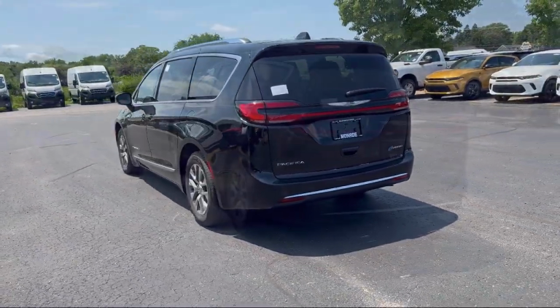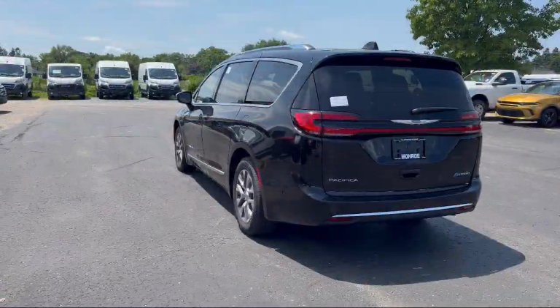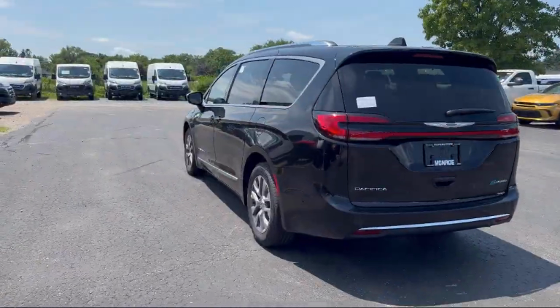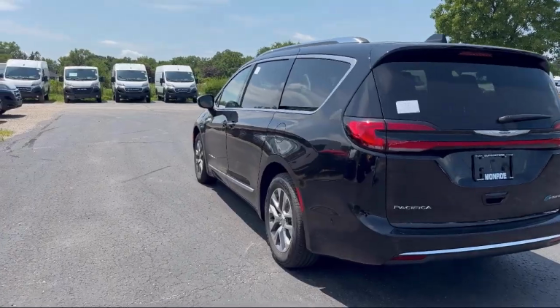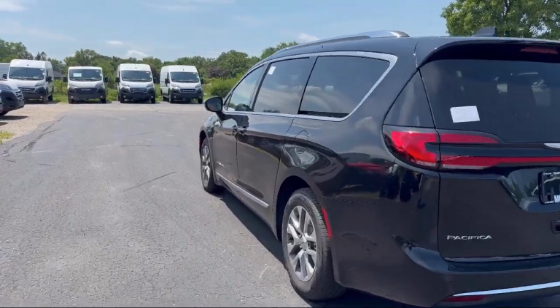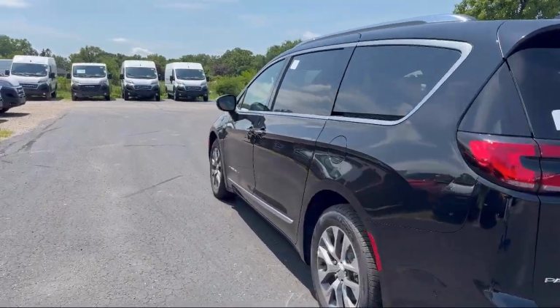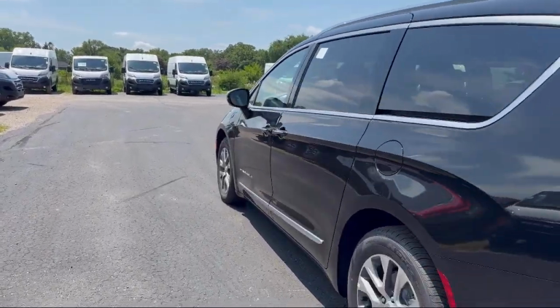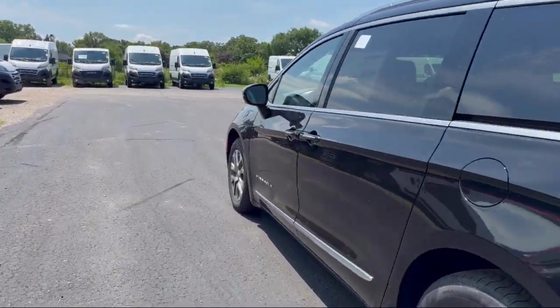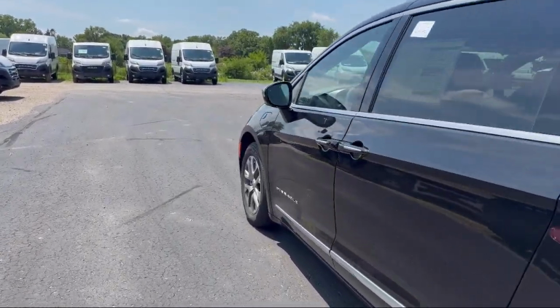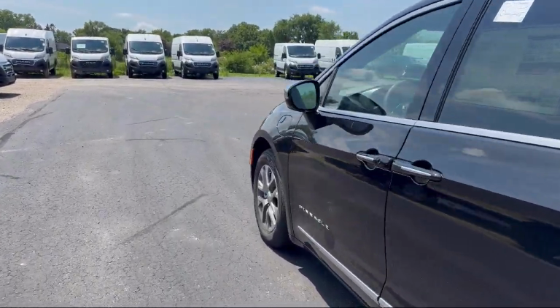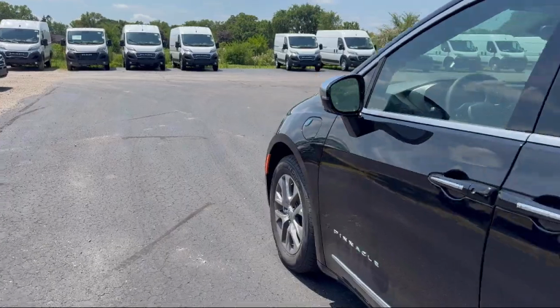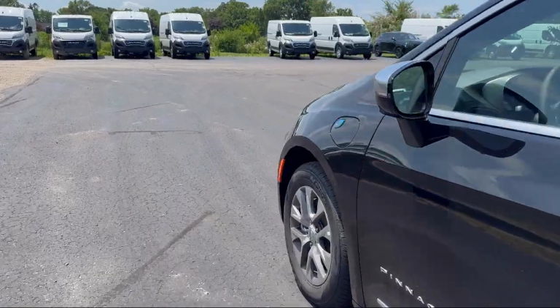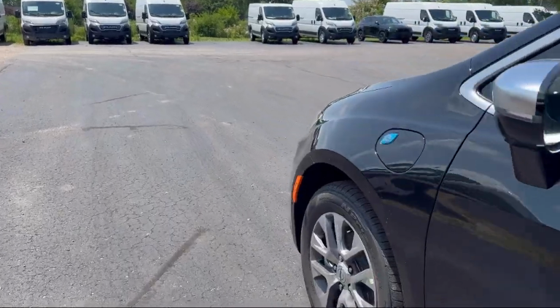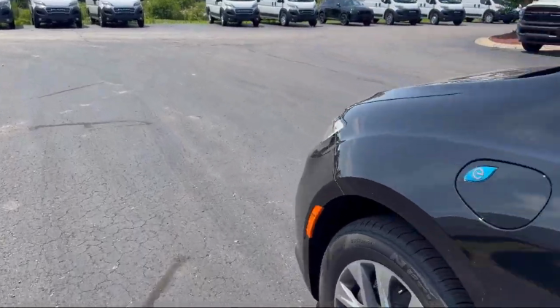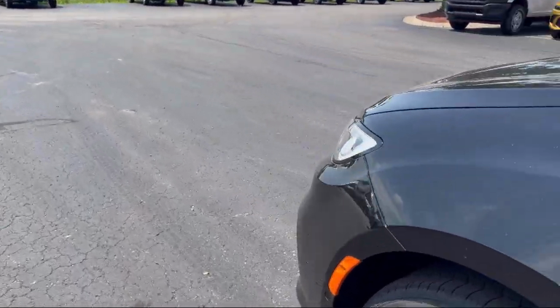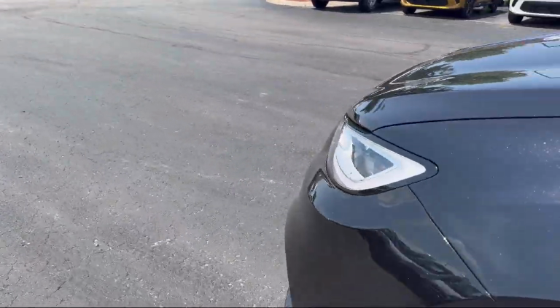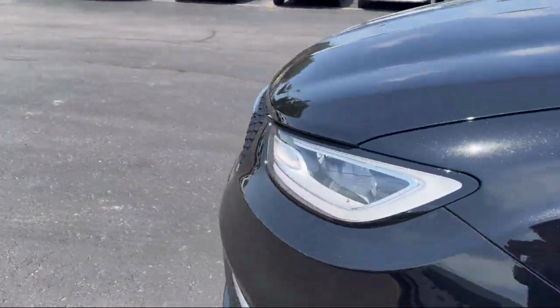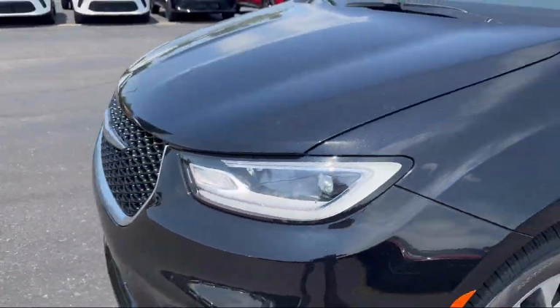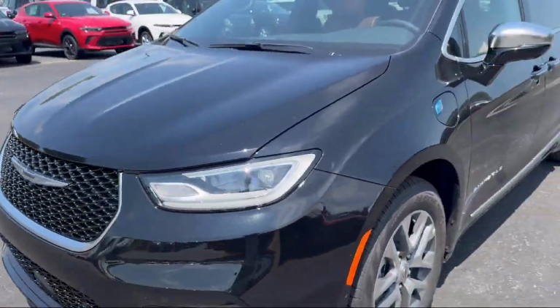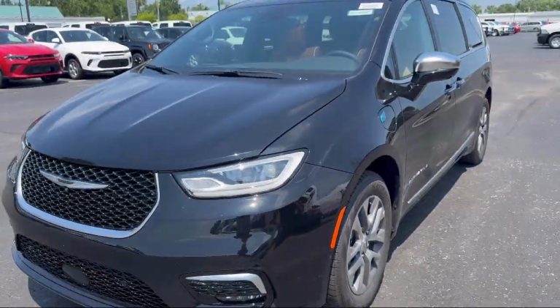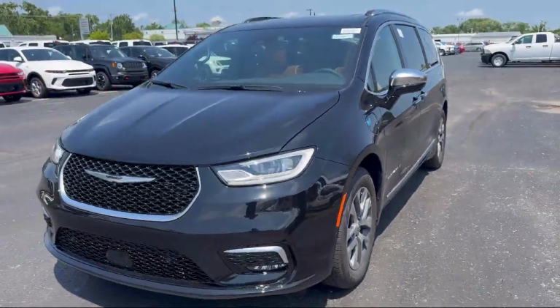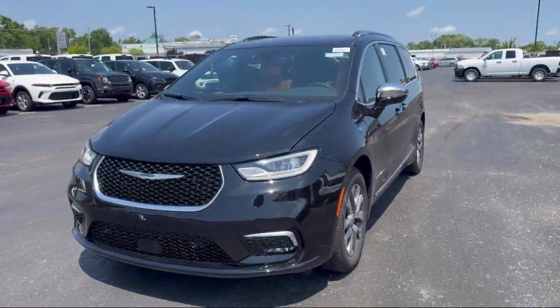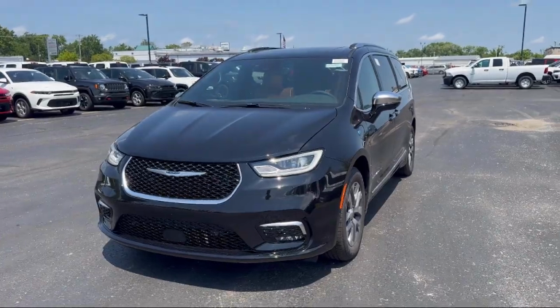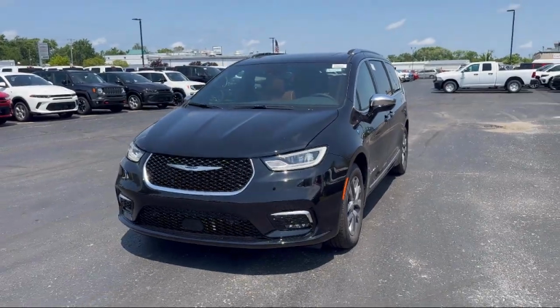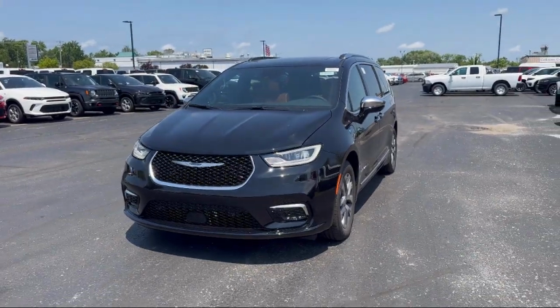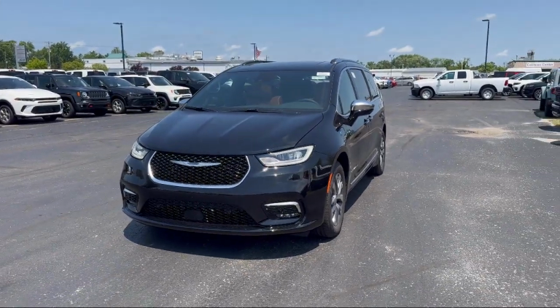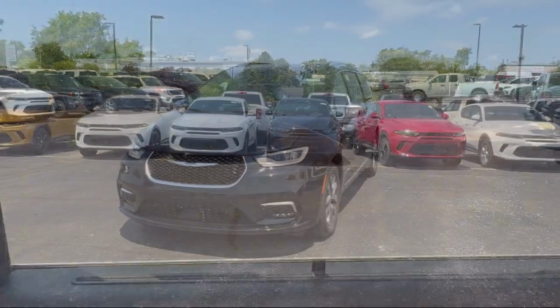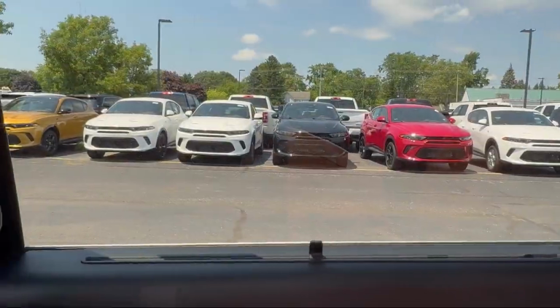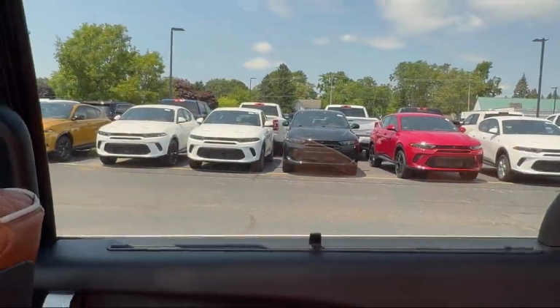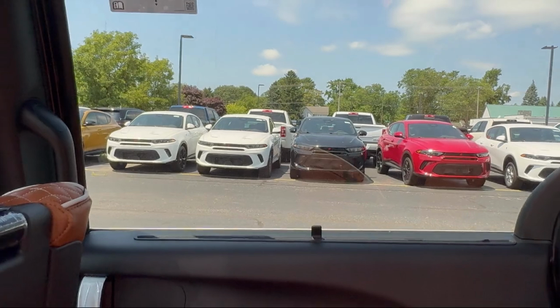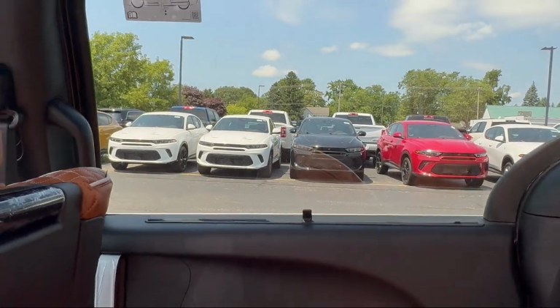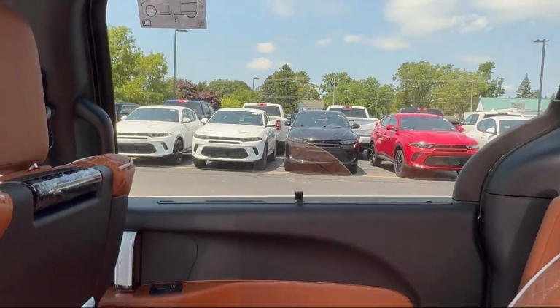Since 1966, our family-owned dealership has helped drivers from across the region find the perfect vehicle. Here the customer is always number one. We go above and beyond to provide every person with an exceptional shopping experience.